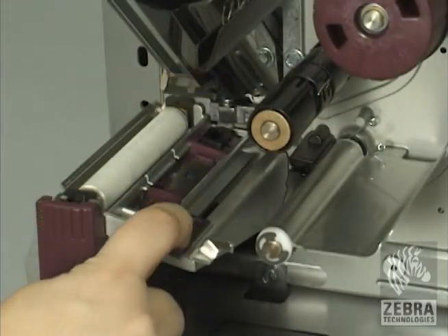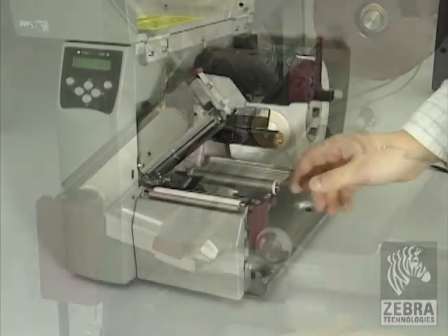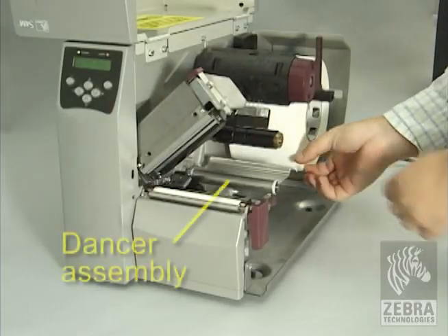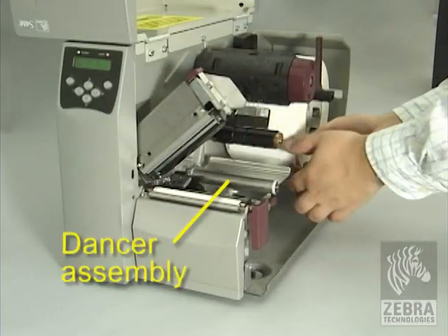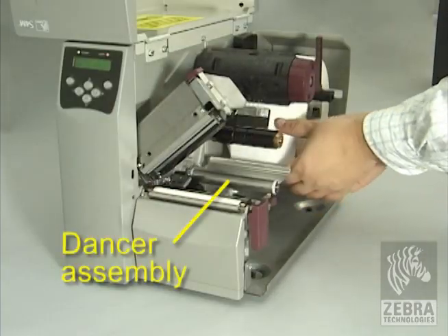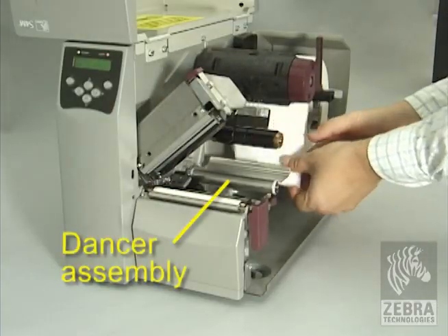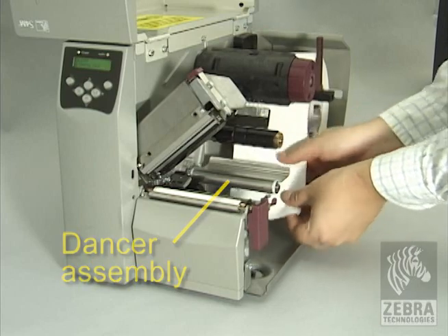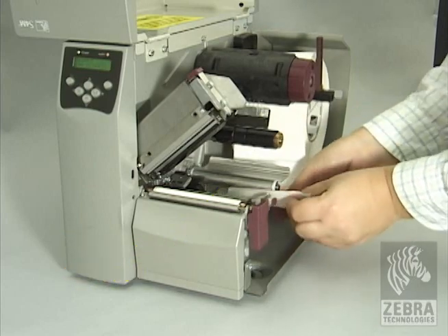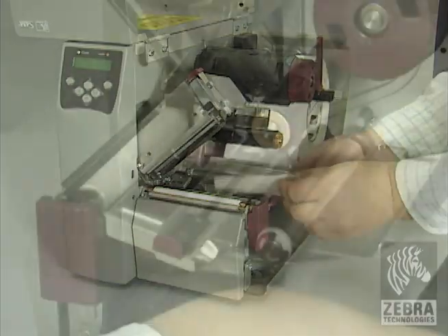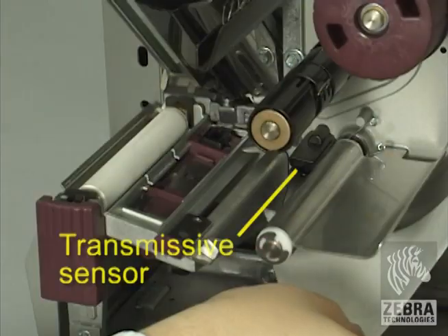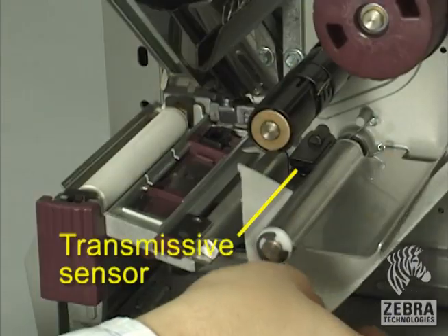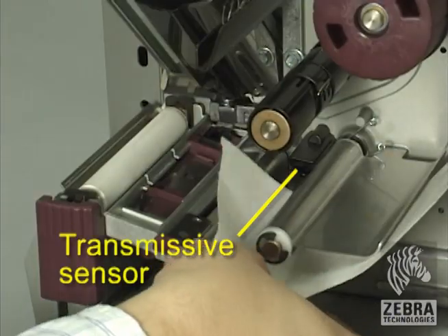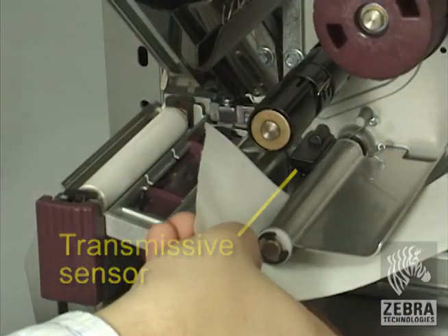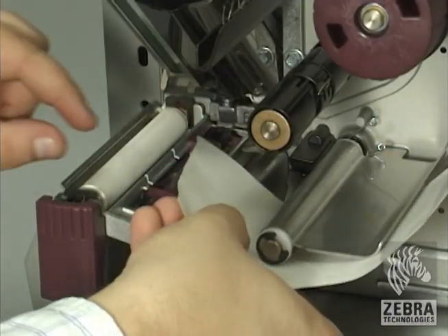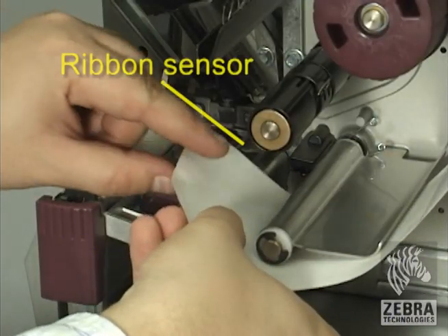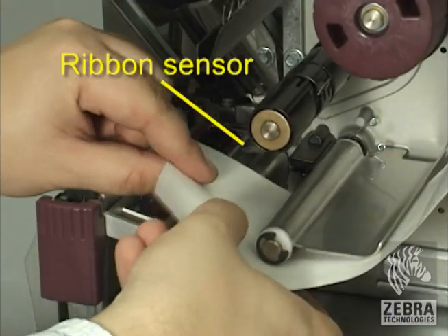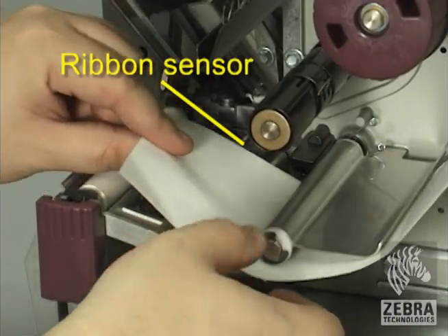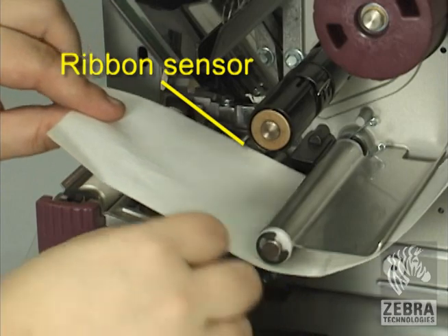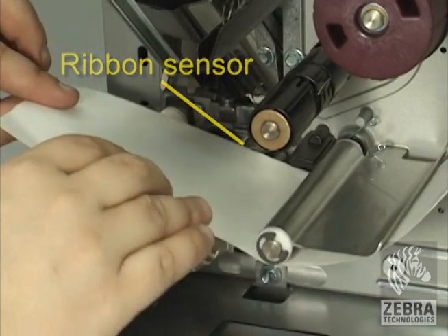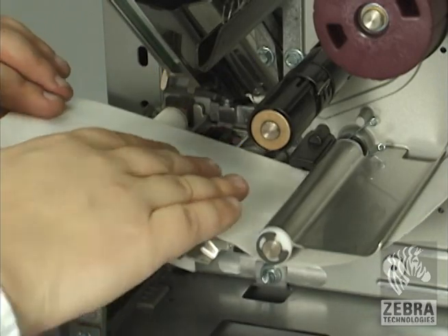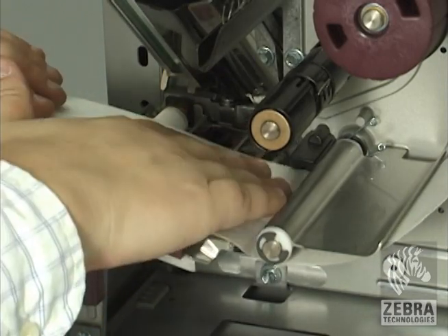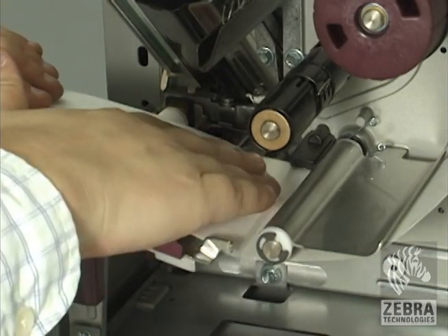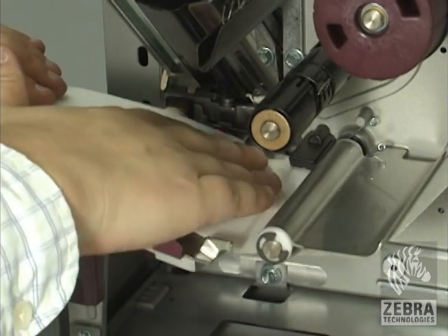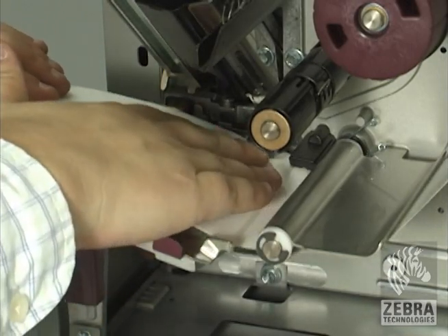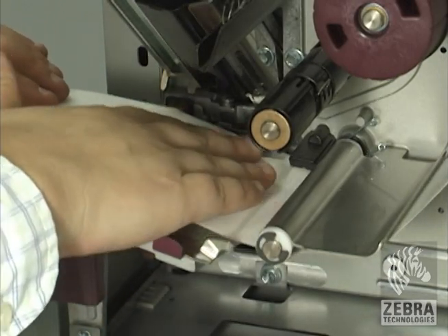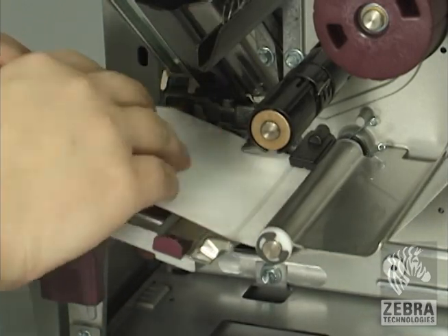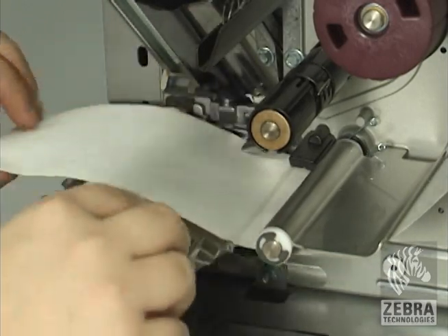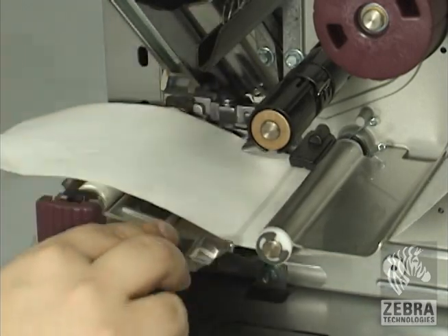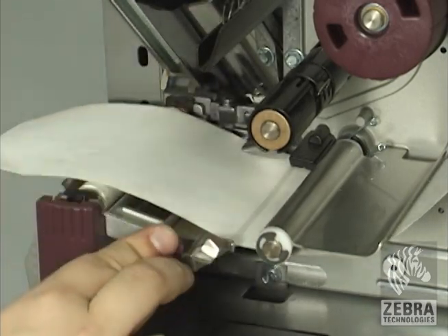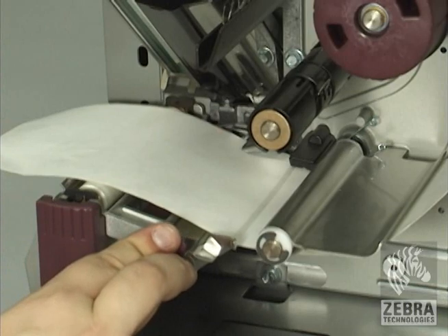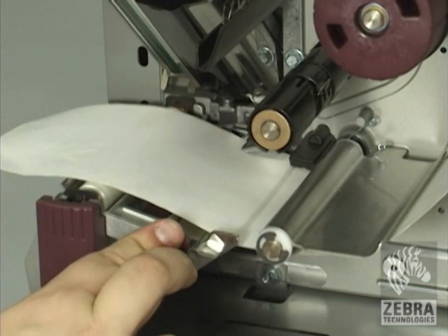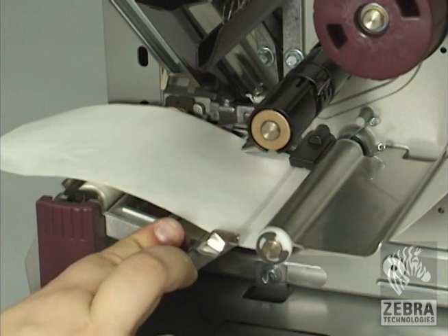Feed the media under the dancer assembly, through the slot in the transmissive sensor, and under the ribbon sensor. Push the media to the back of the transmissive sensor. Slide in the media guide until it just touches the edge of the media.